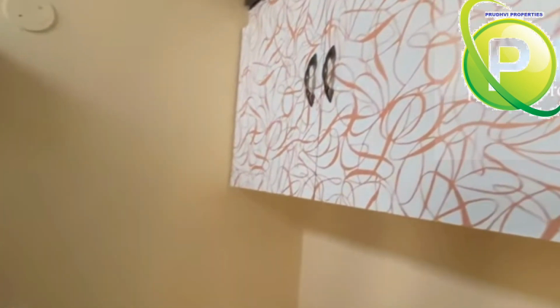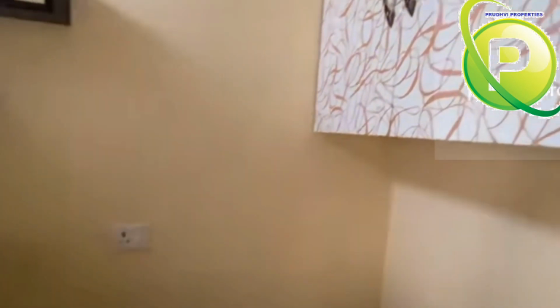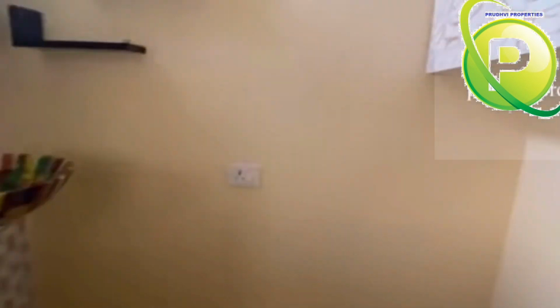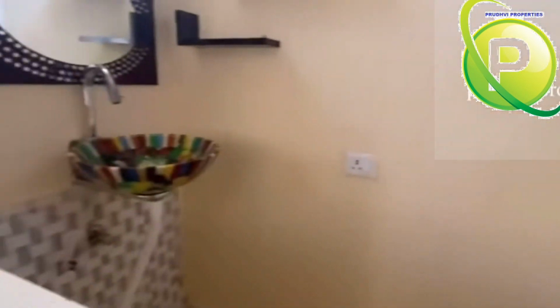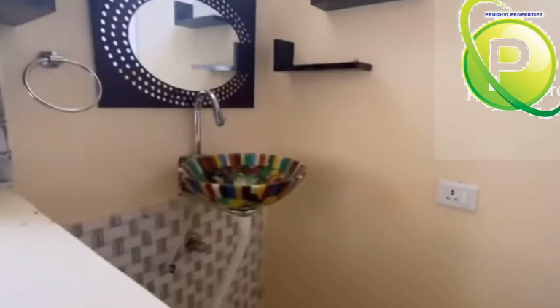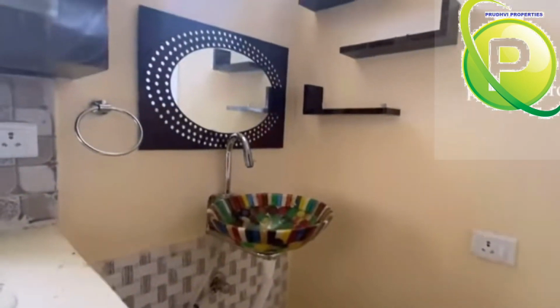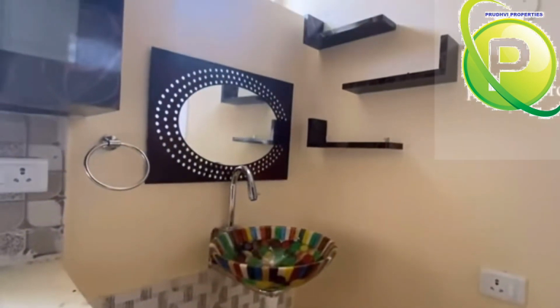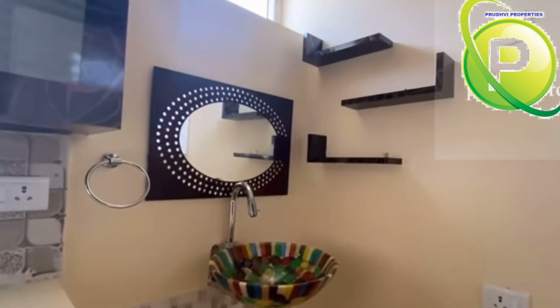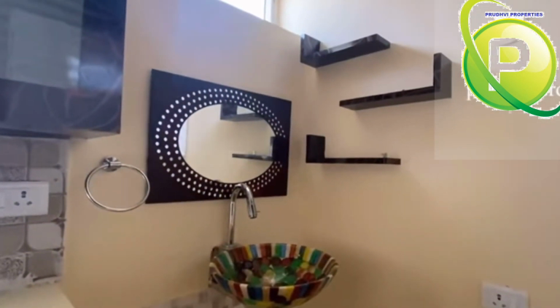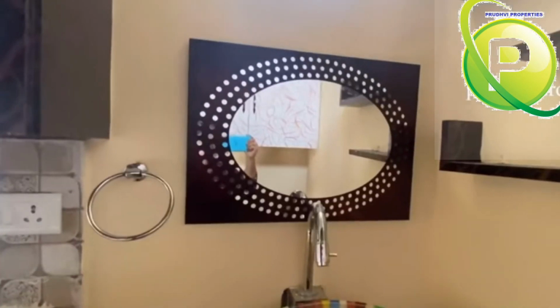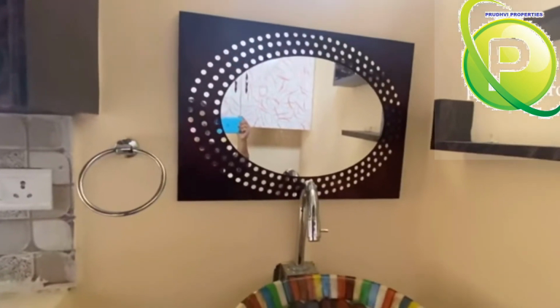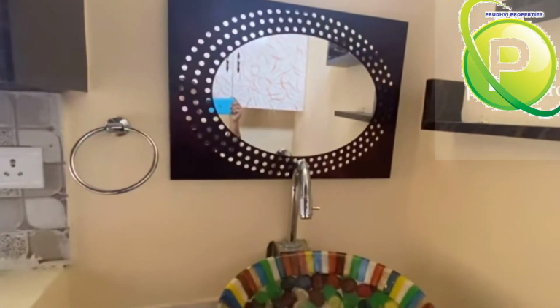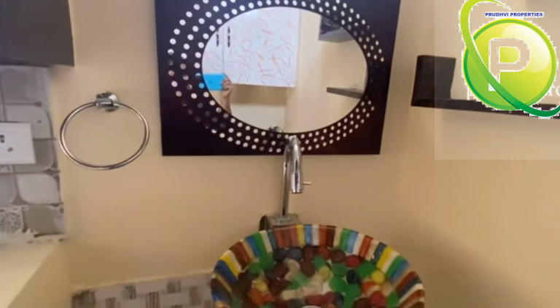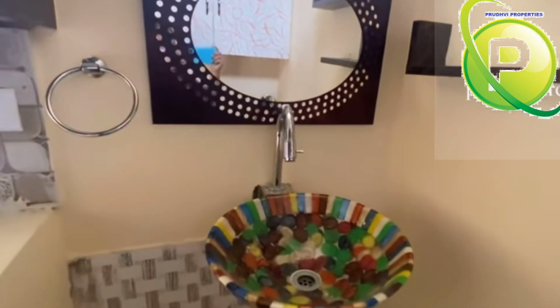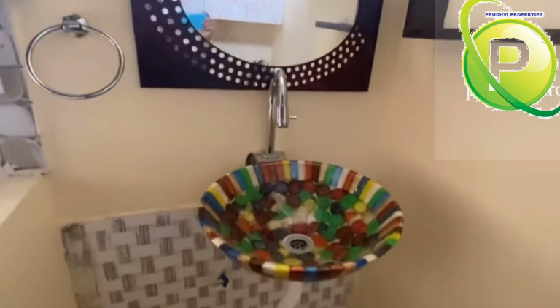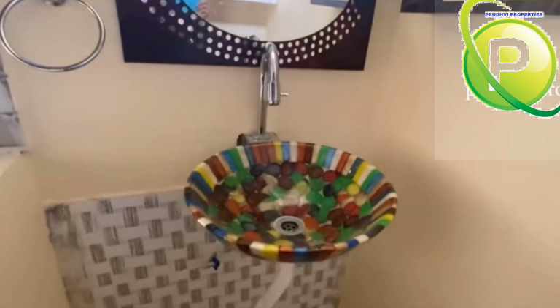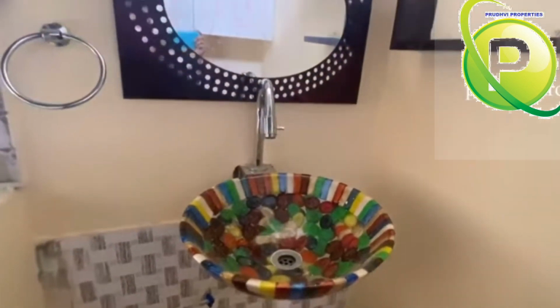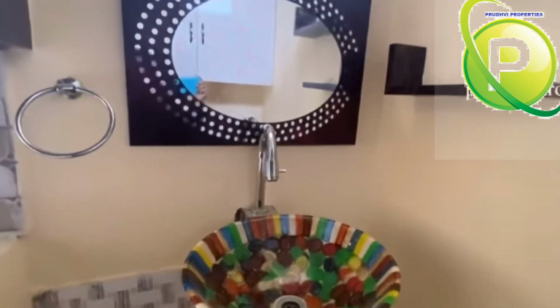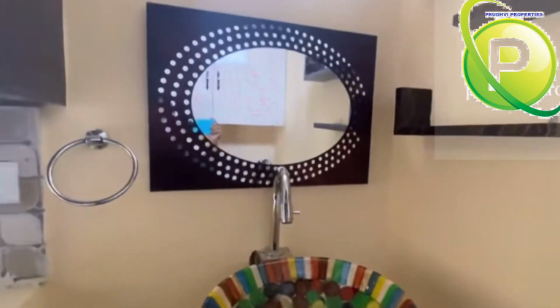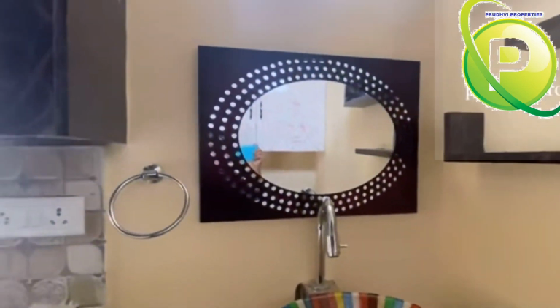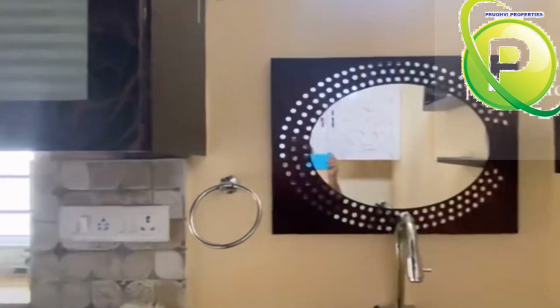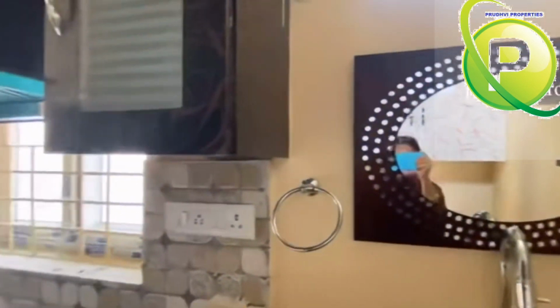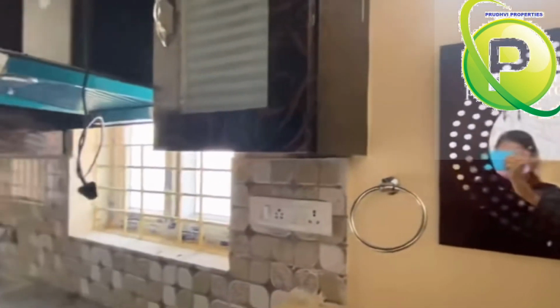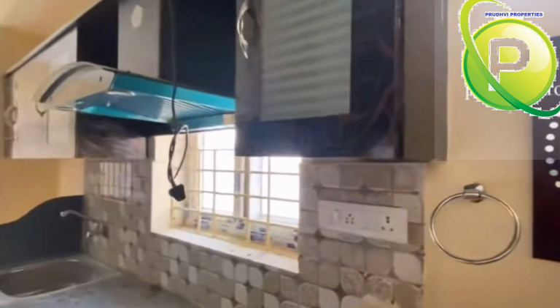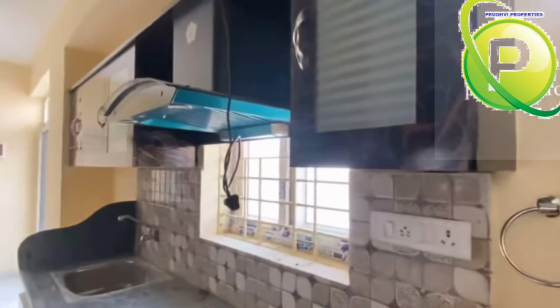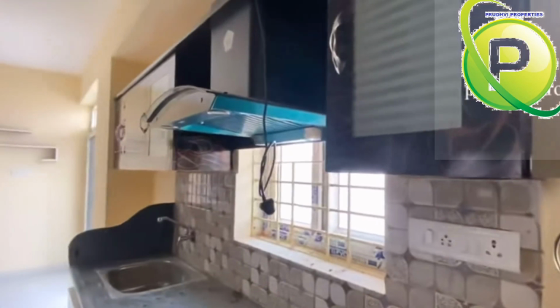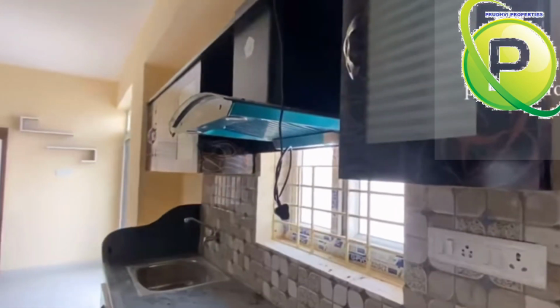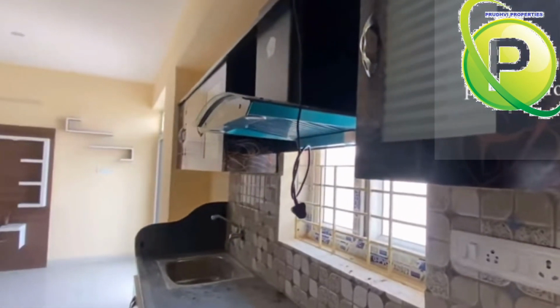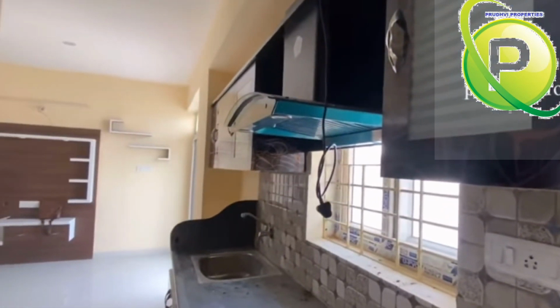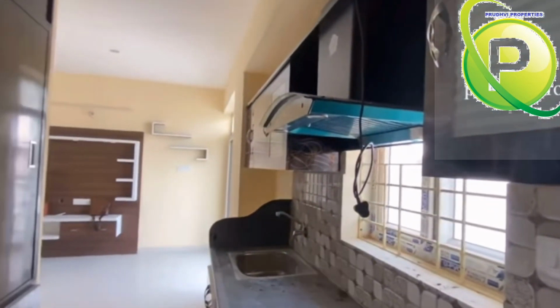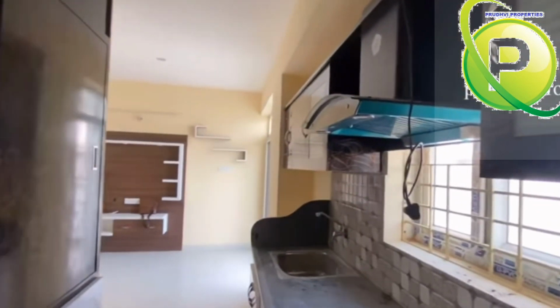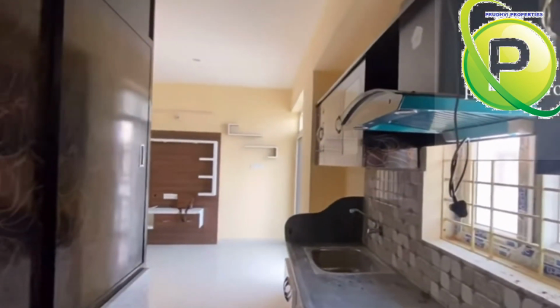Here we have a washbasin set up, and this is a highlight of the place. Inside this community, we have all the necessary things available: supermarkets, primary school, medical clinic, and a park.